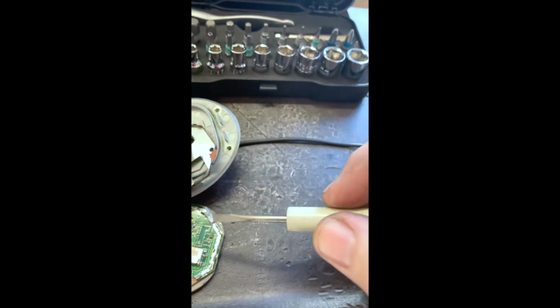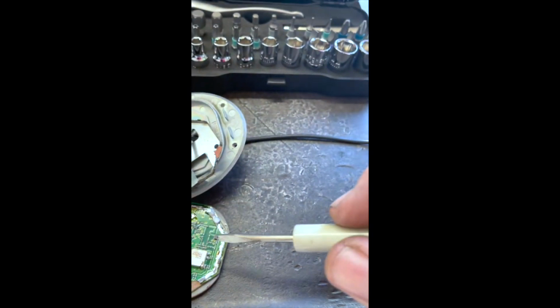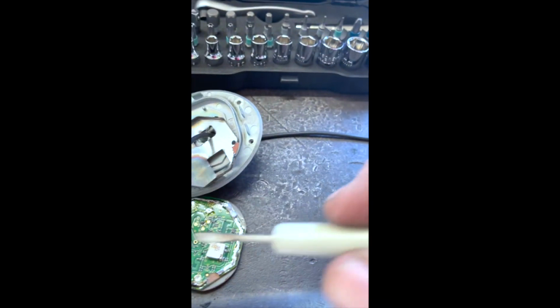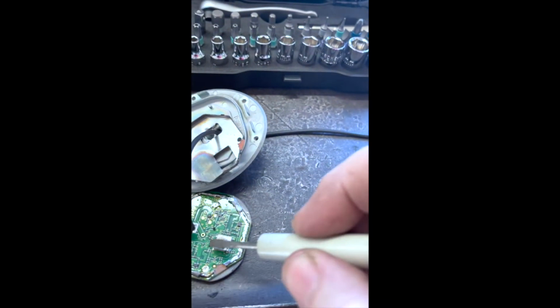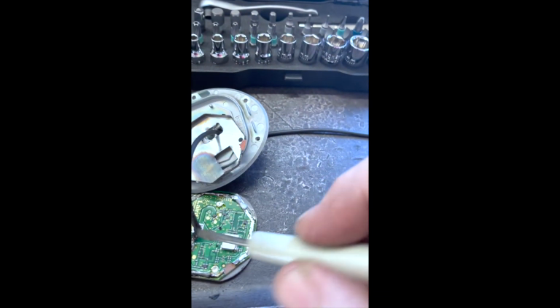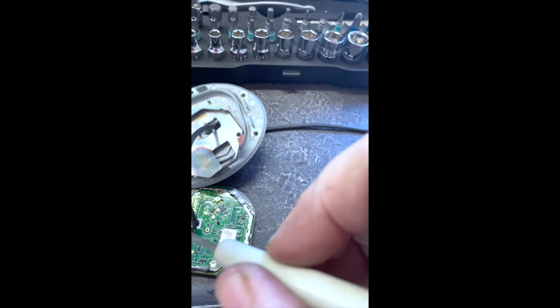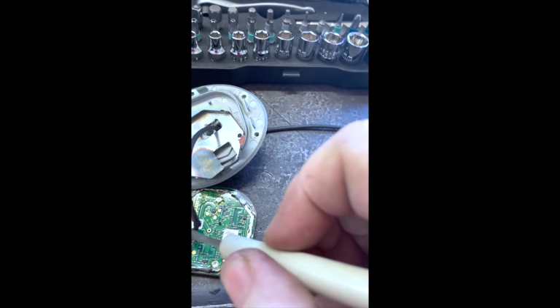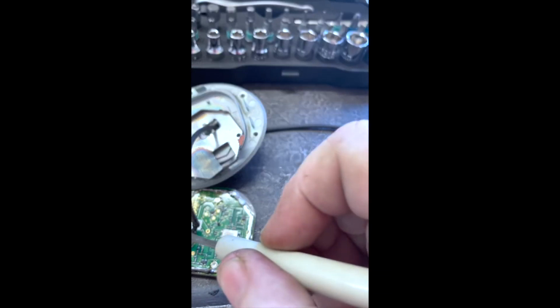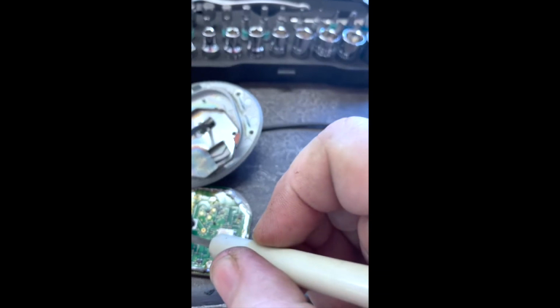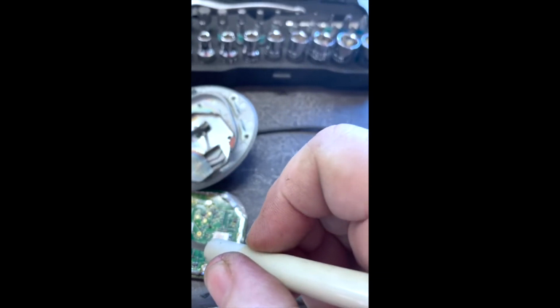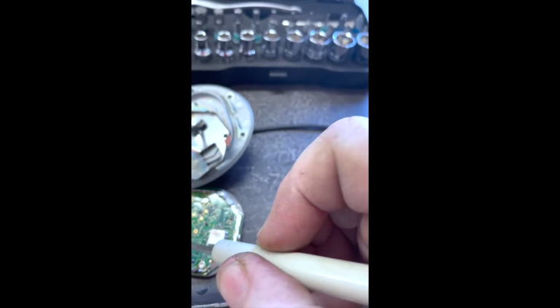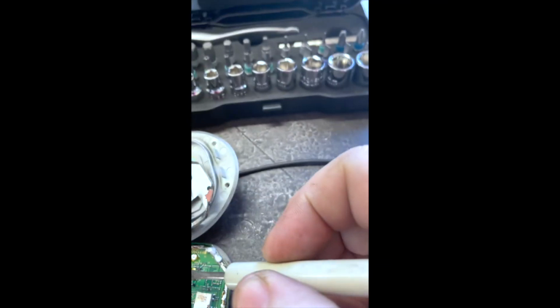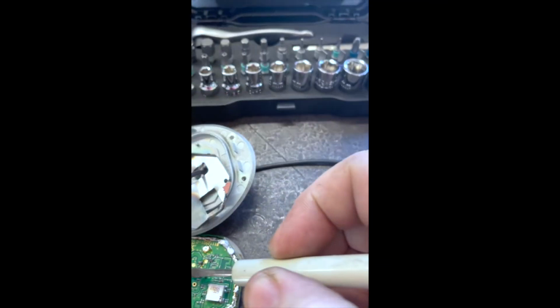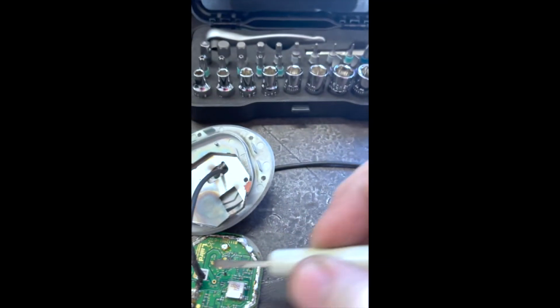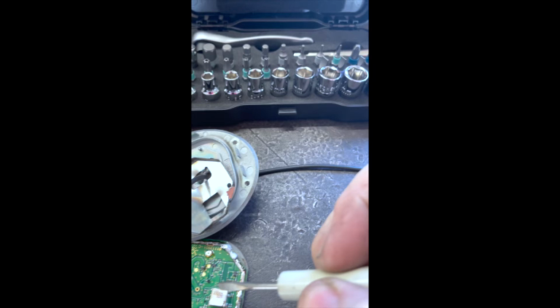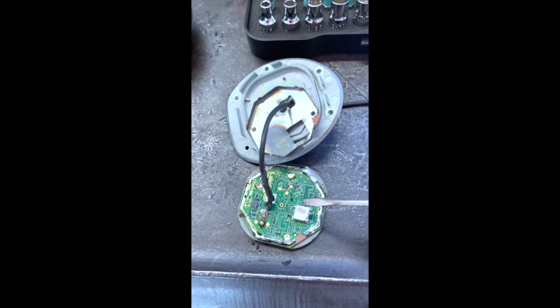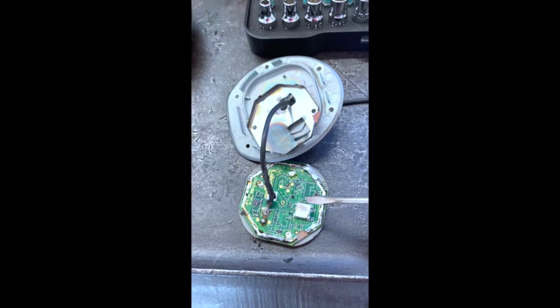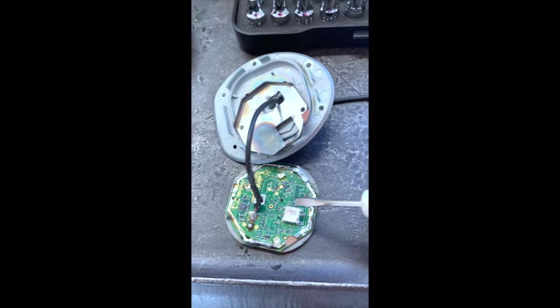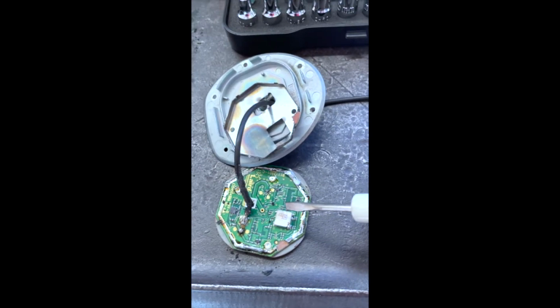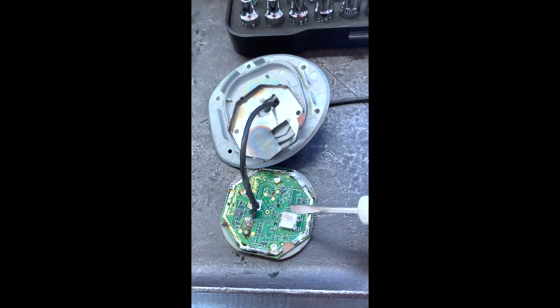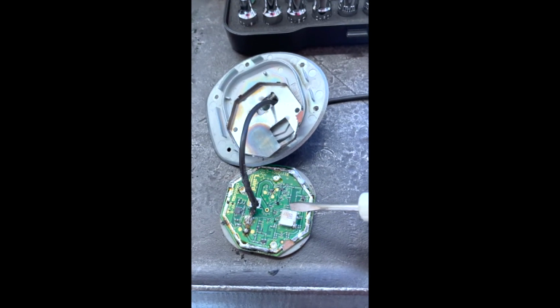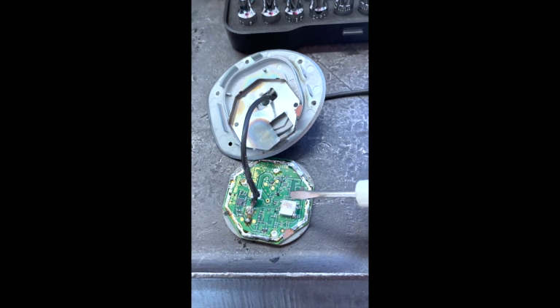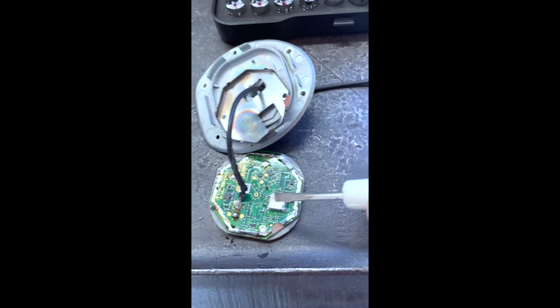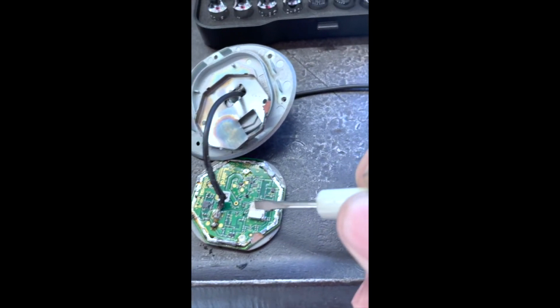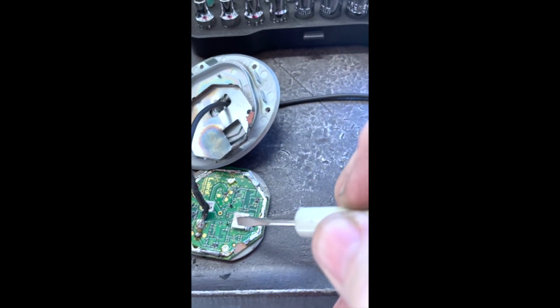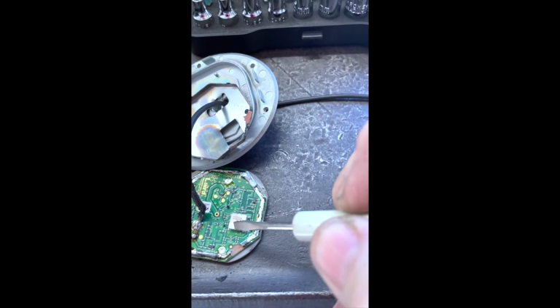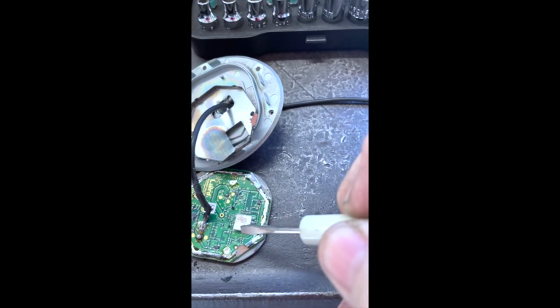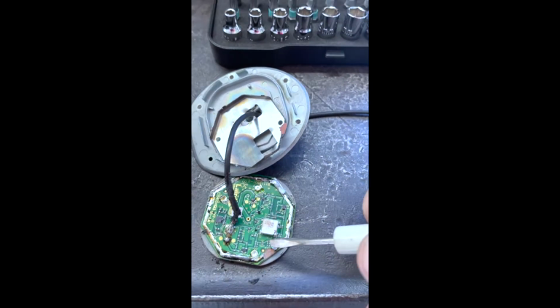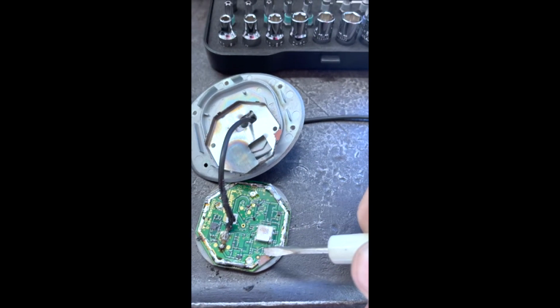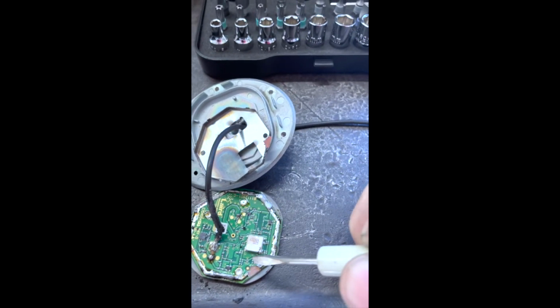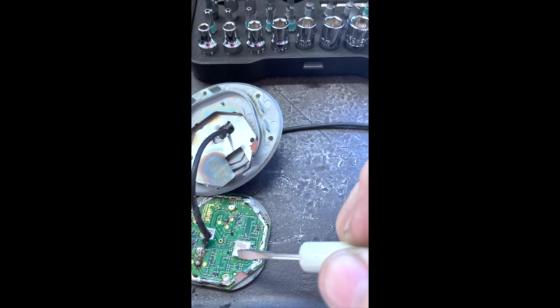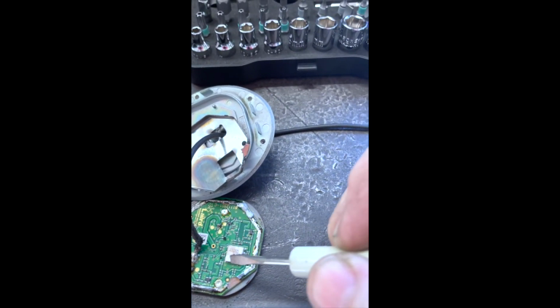Simple circuit board, small chip, module. That's about what I expected. Nothing too crazy. No transformer parts.